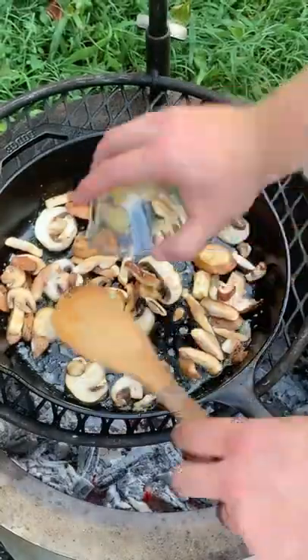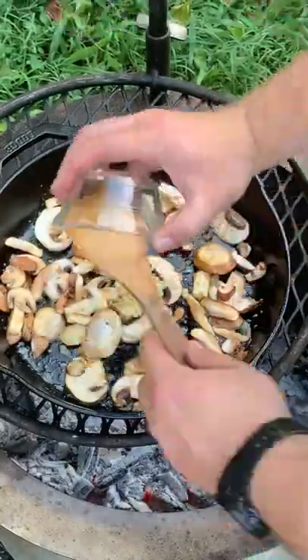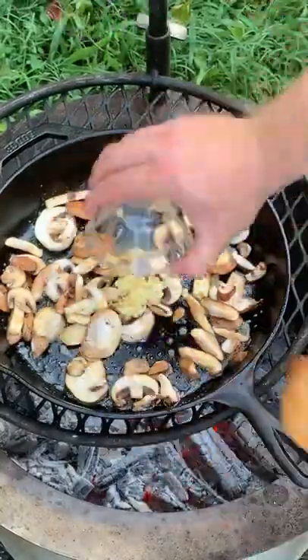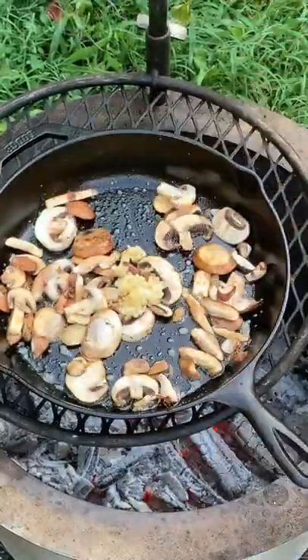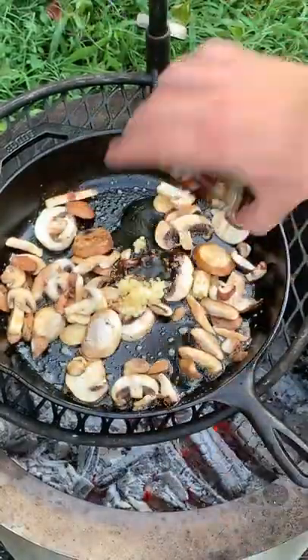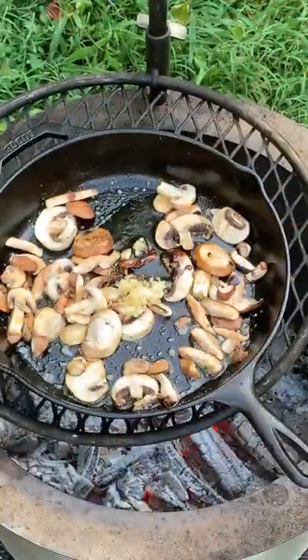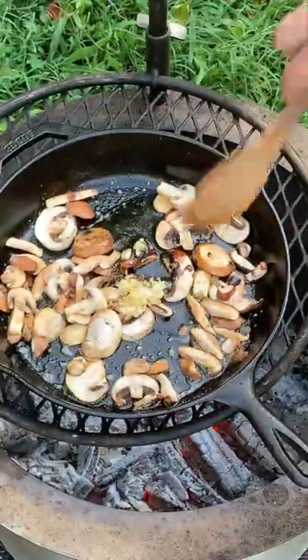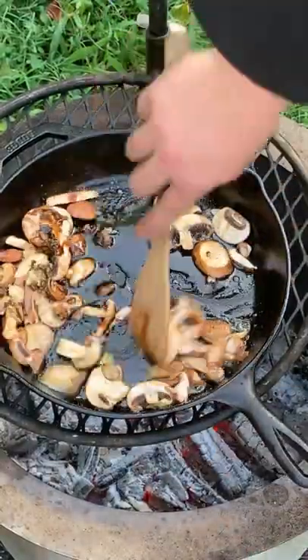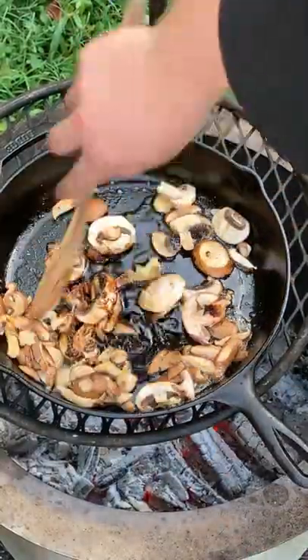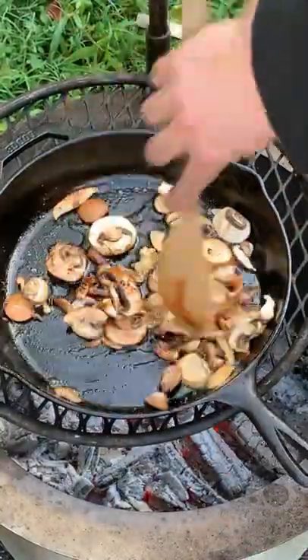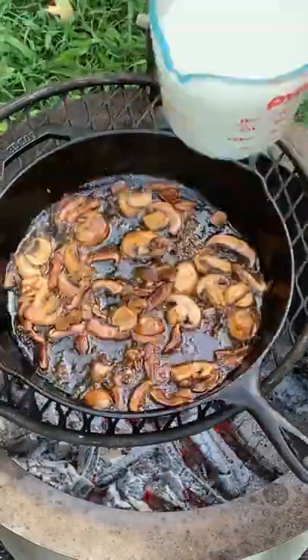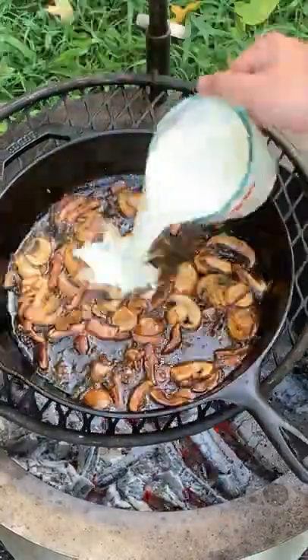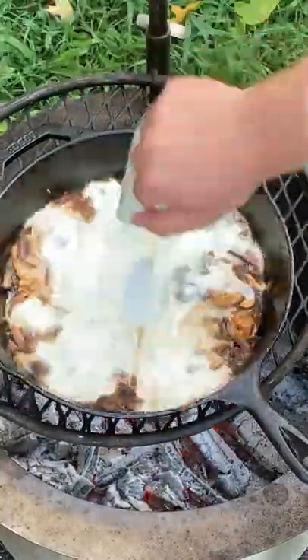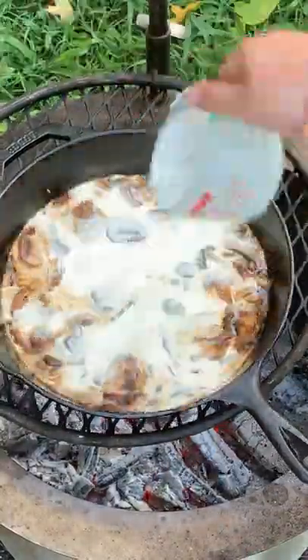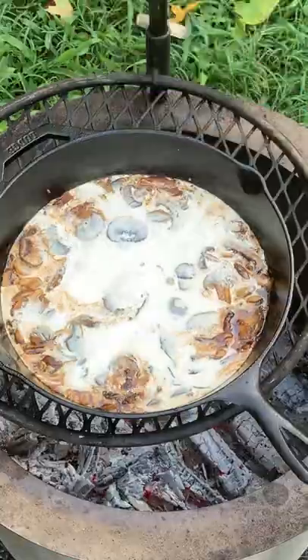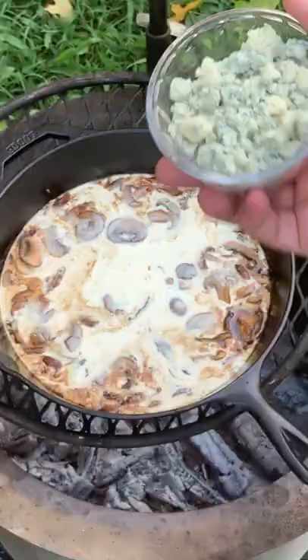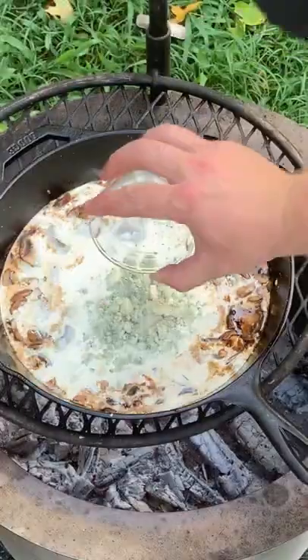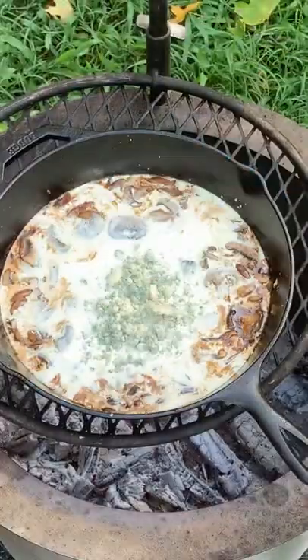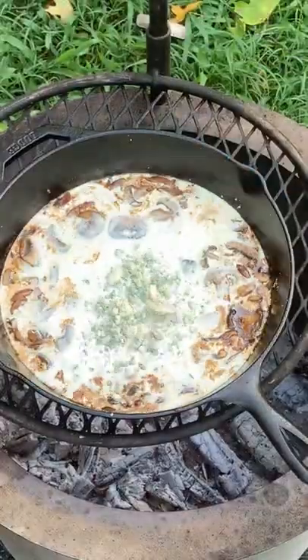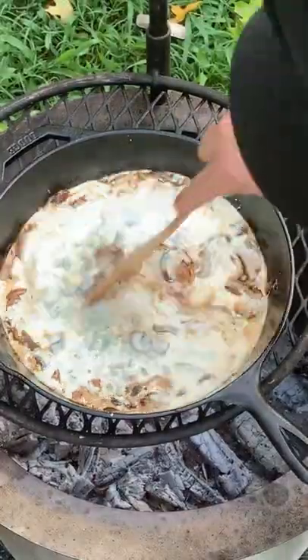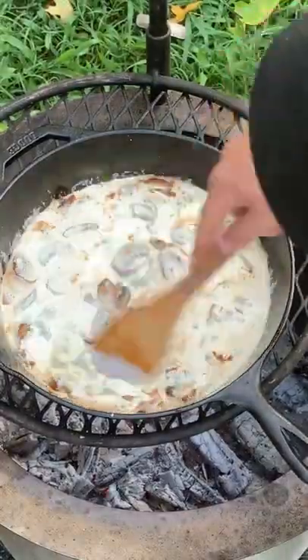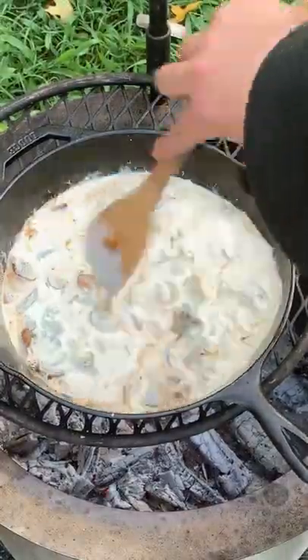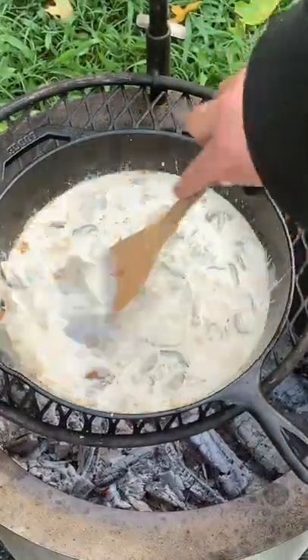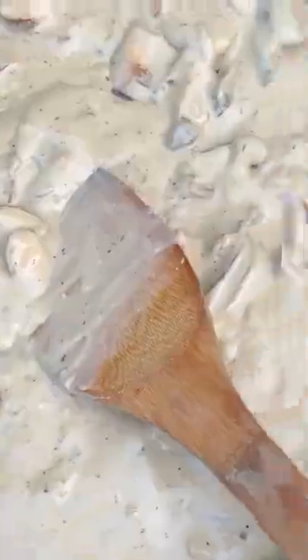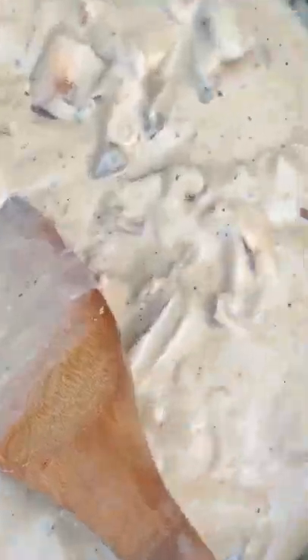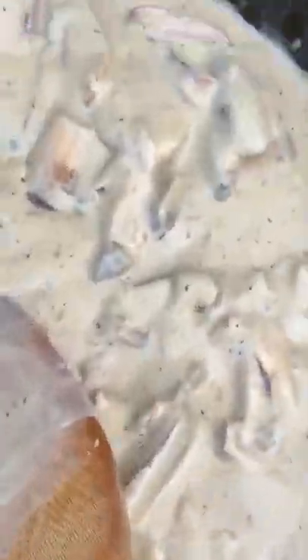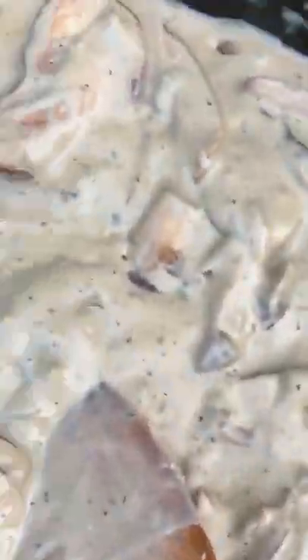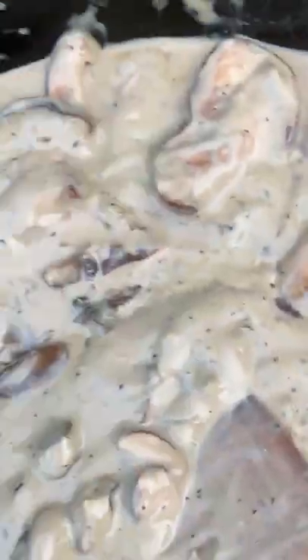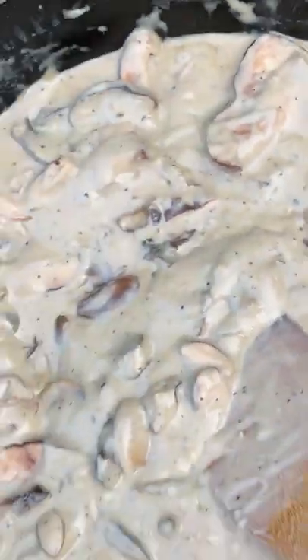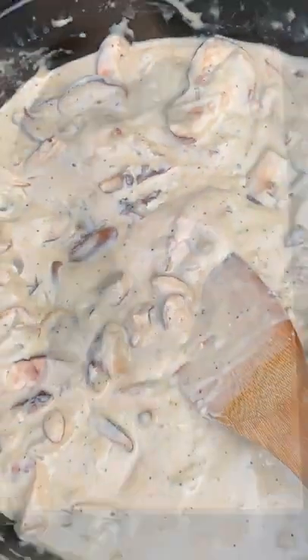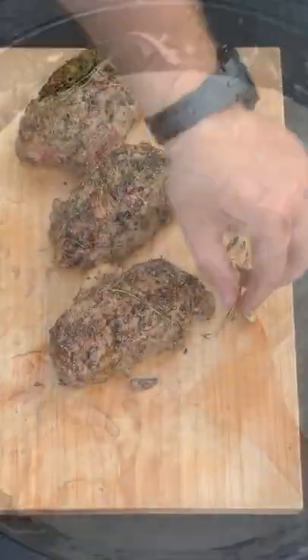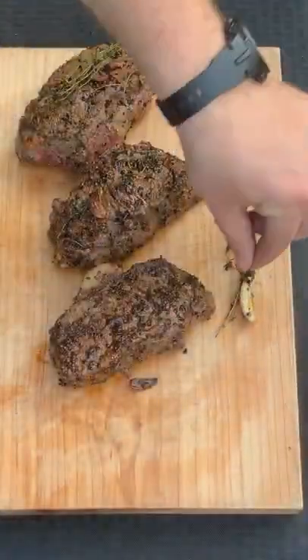Adding some butter, some garlic, some mushrooms, and some Worcestershire, a little bit of cream, and some blue cheese. We're going to mix that up together to make the cream sauce.